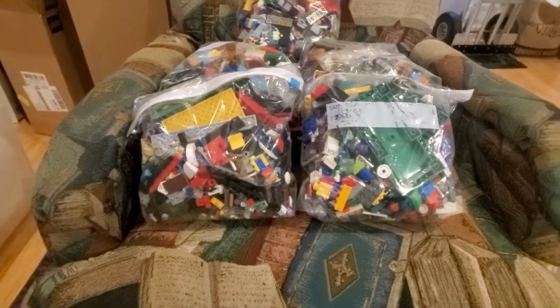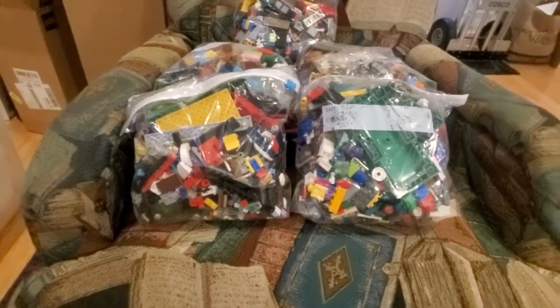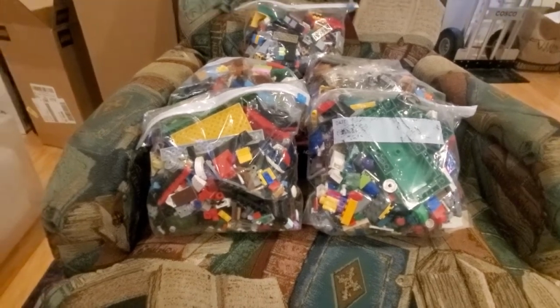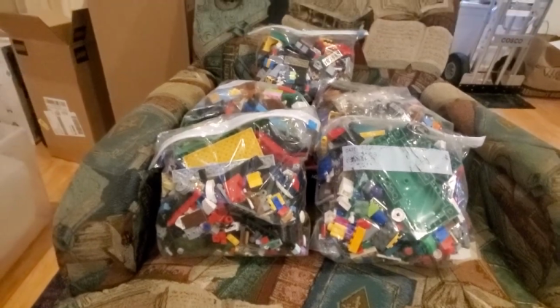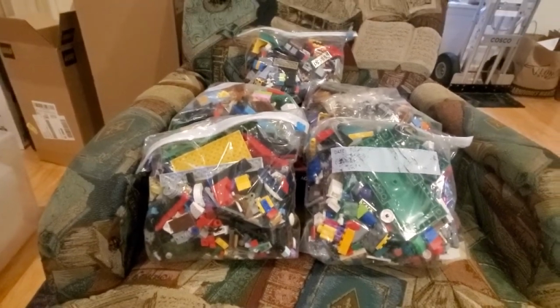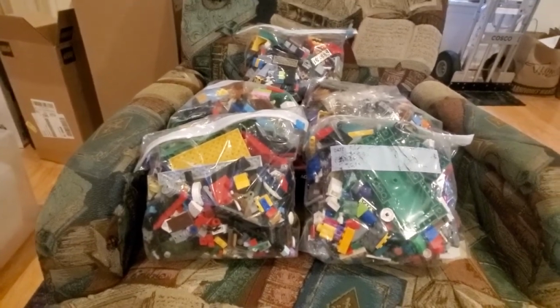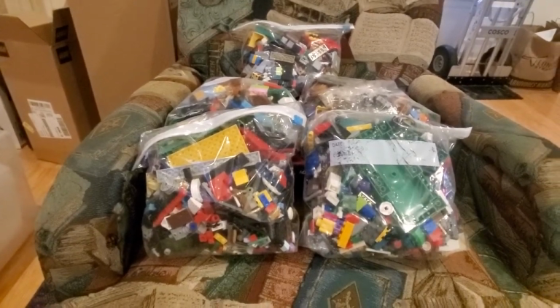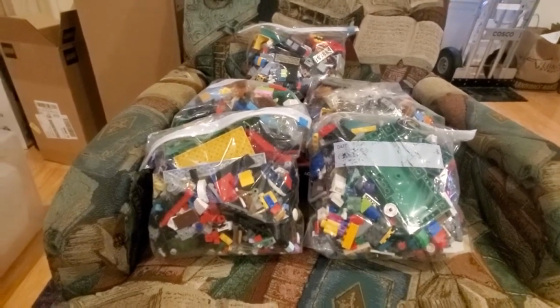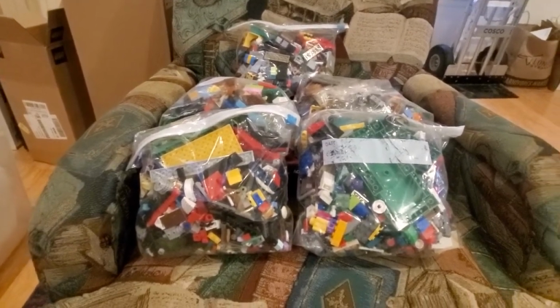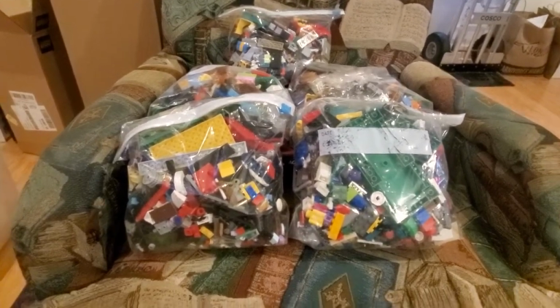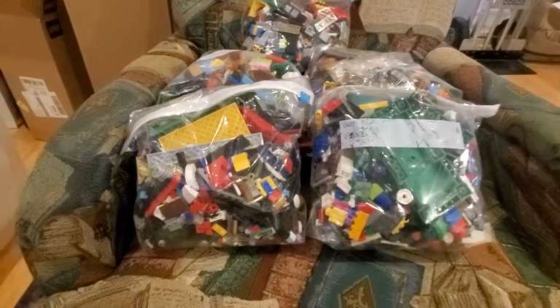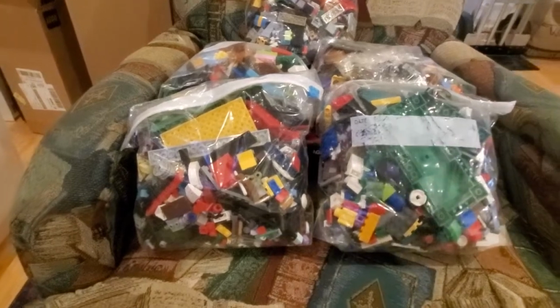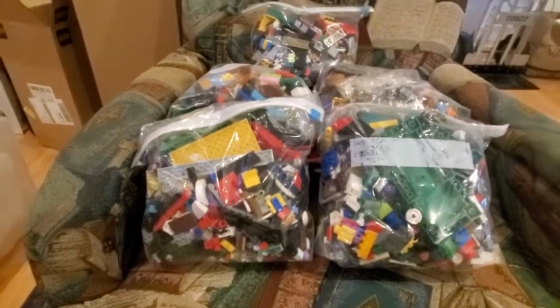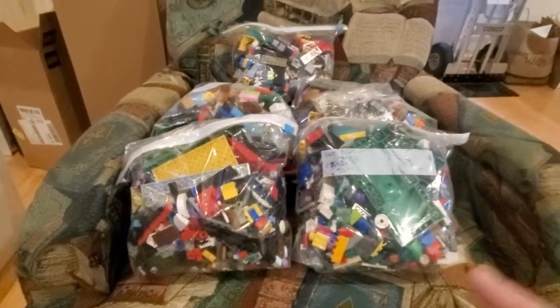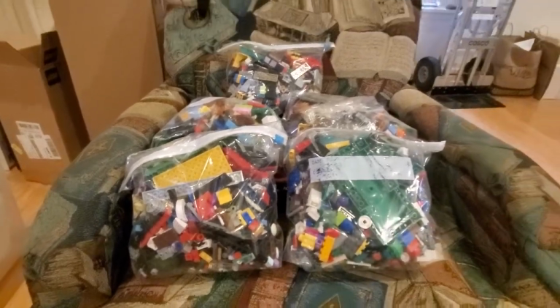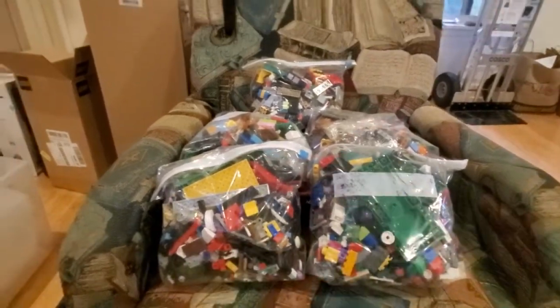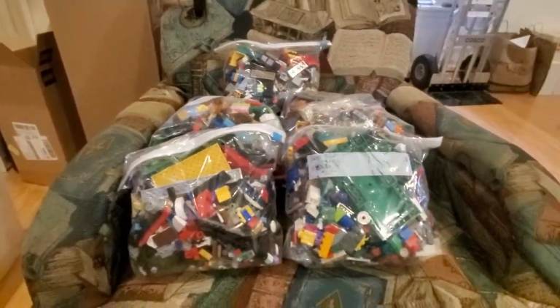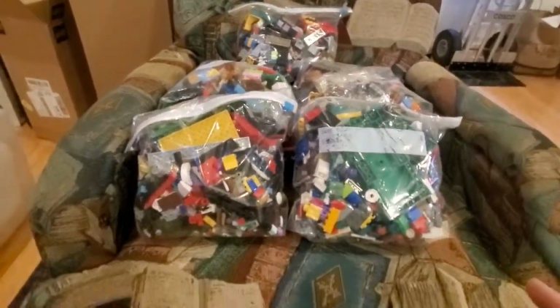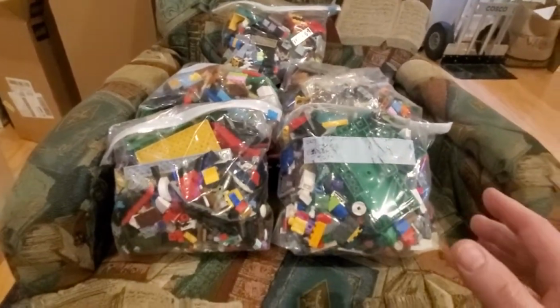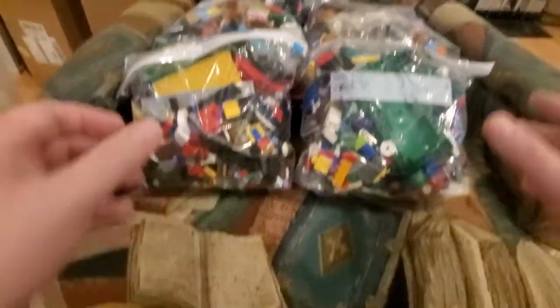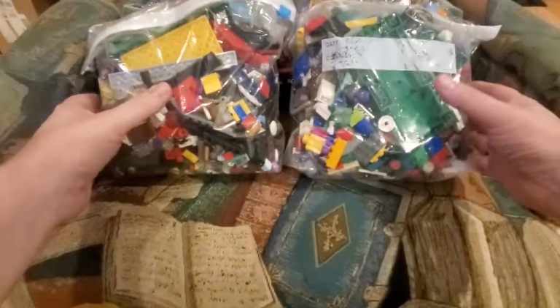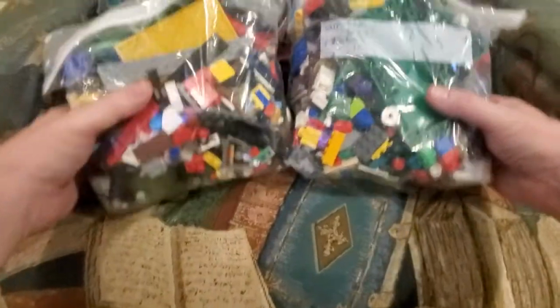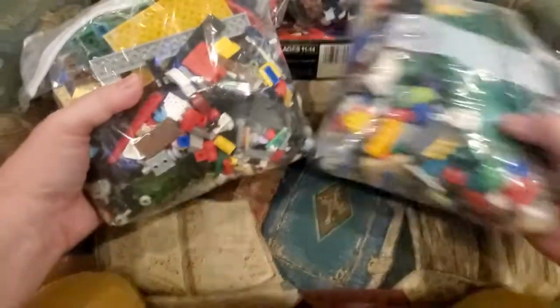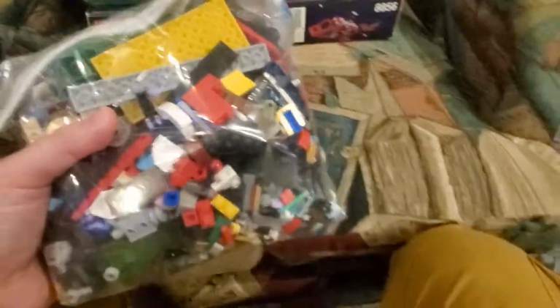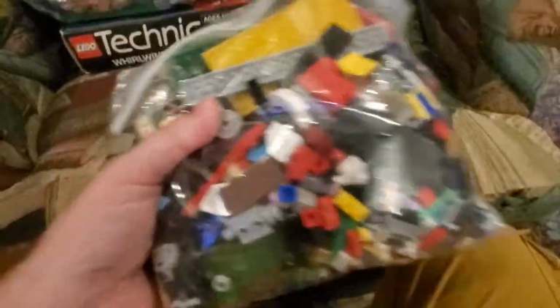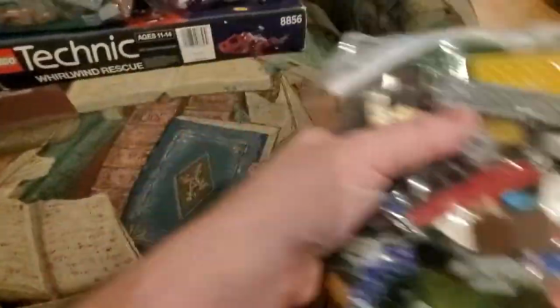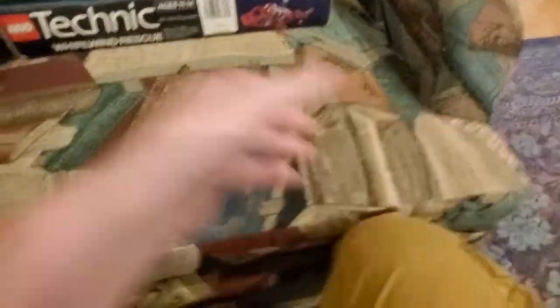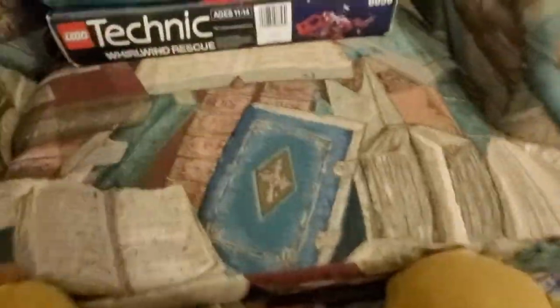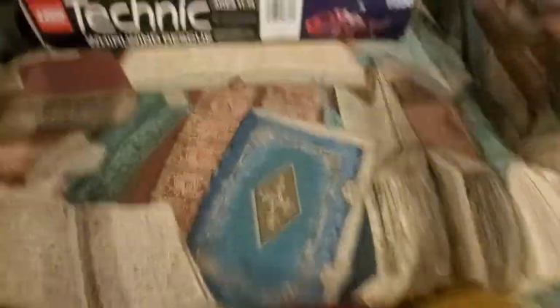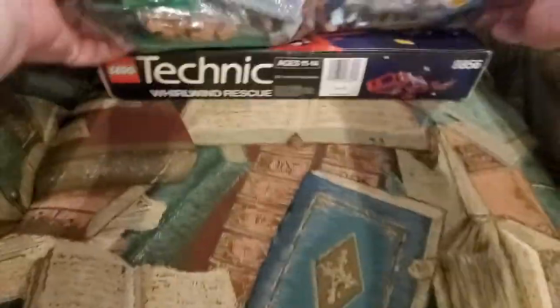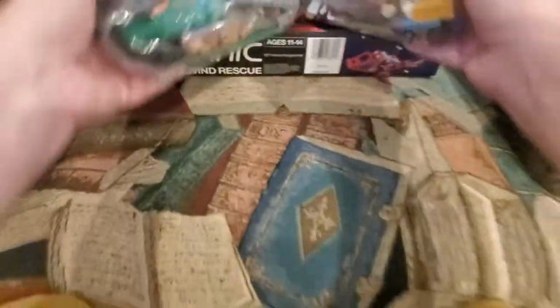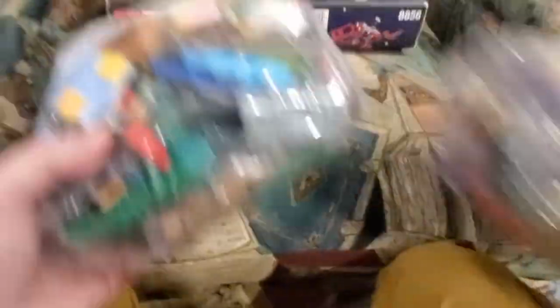I also saw some older pieces in a couple of them, so I figured we'll go for this. Along with these there was an item hidden underneath all of these that I also found, and it's this Technic set.